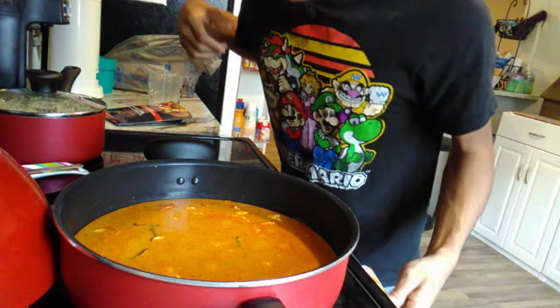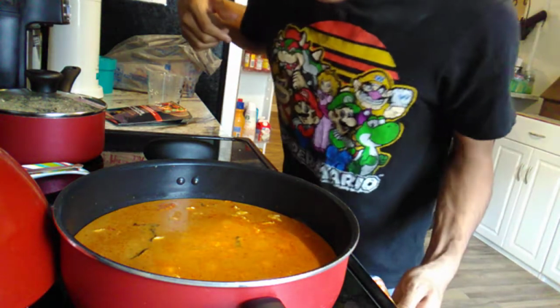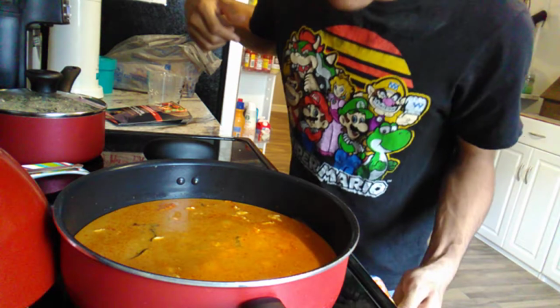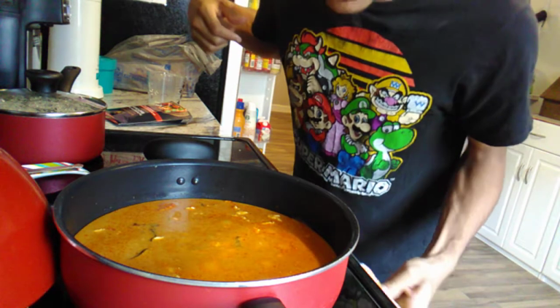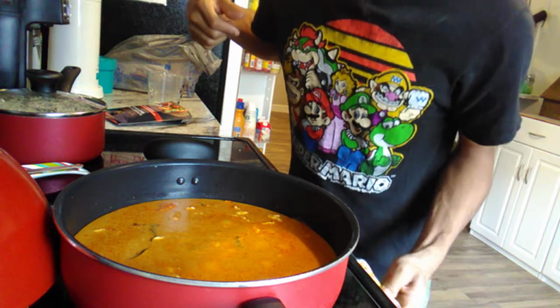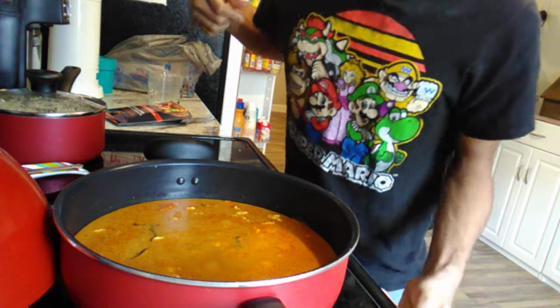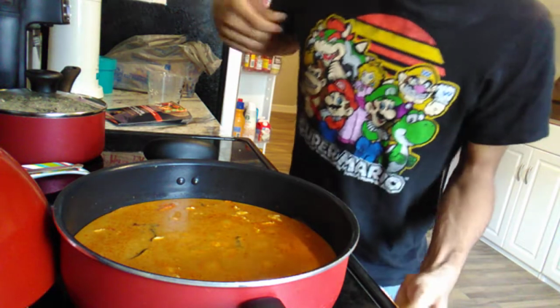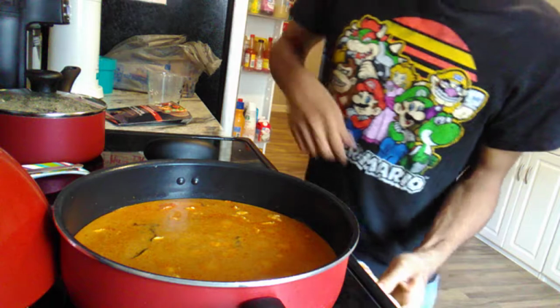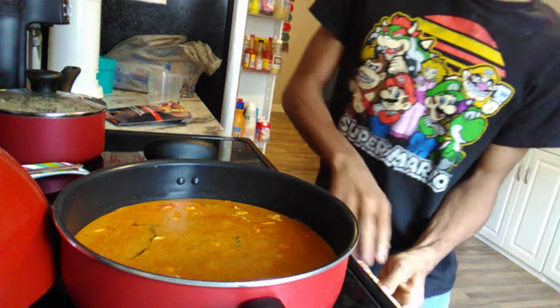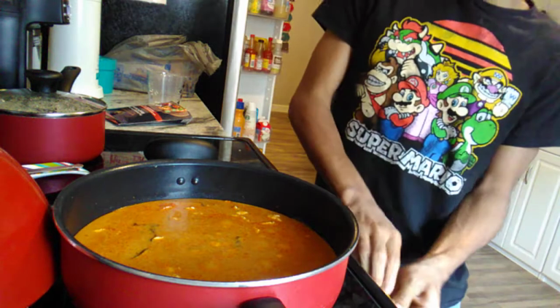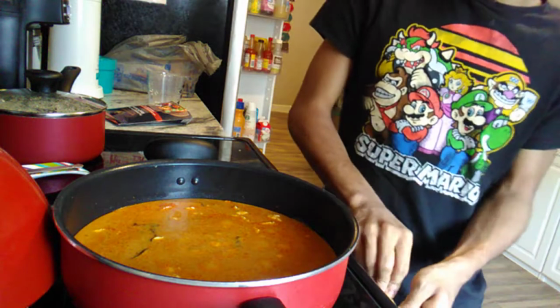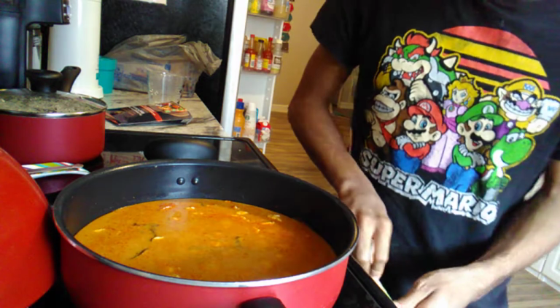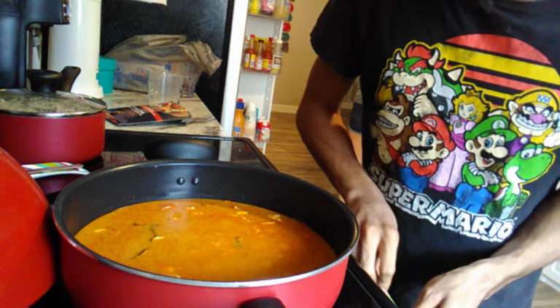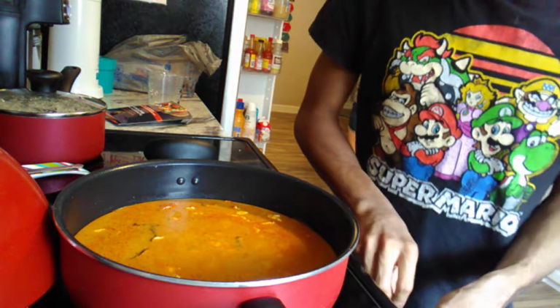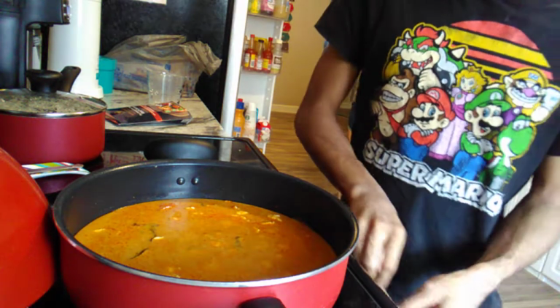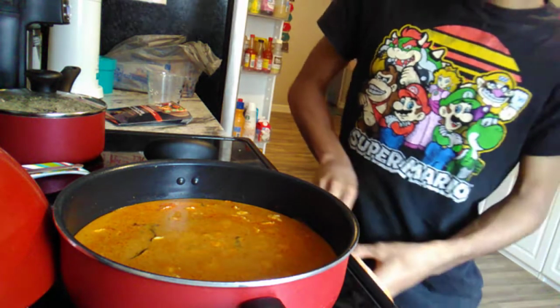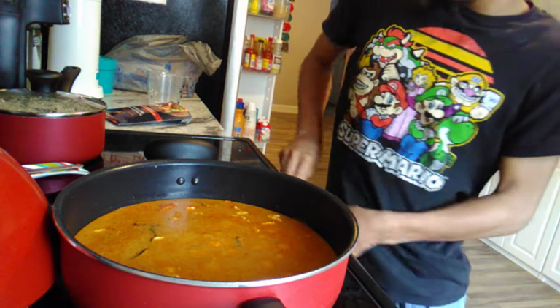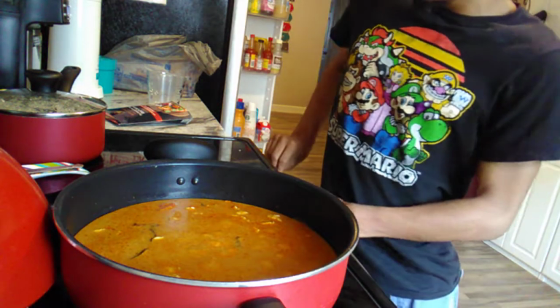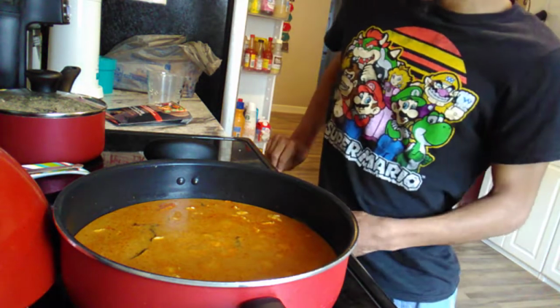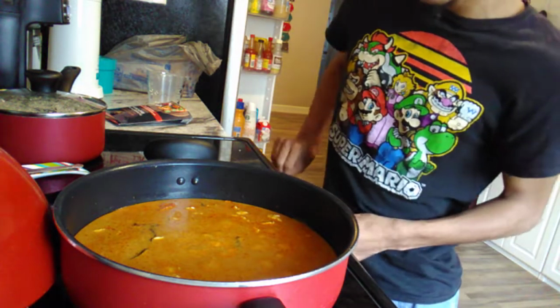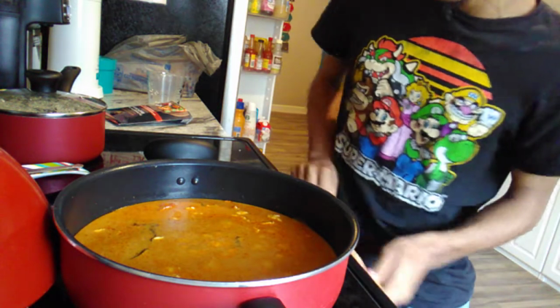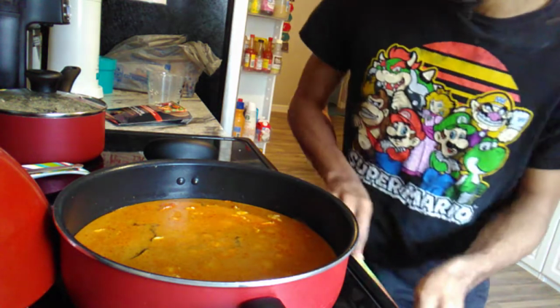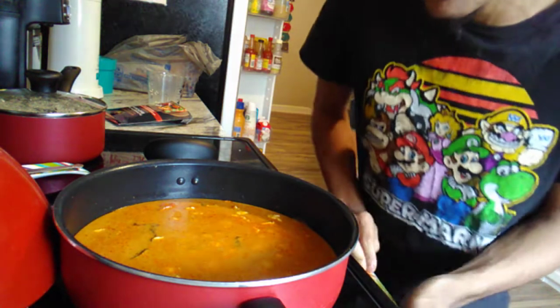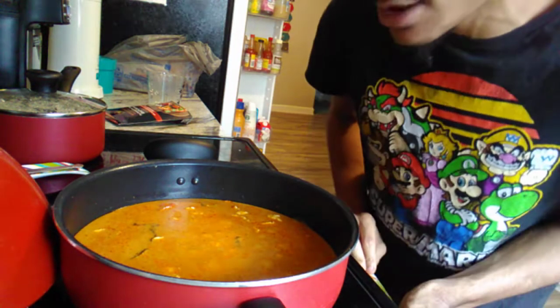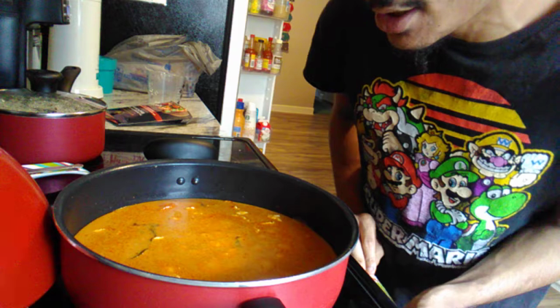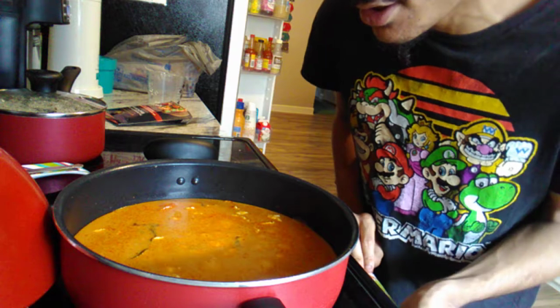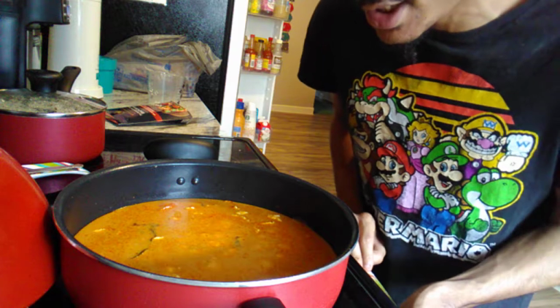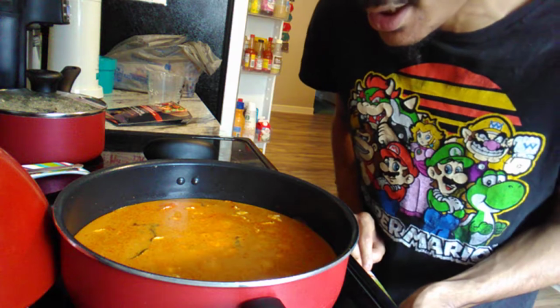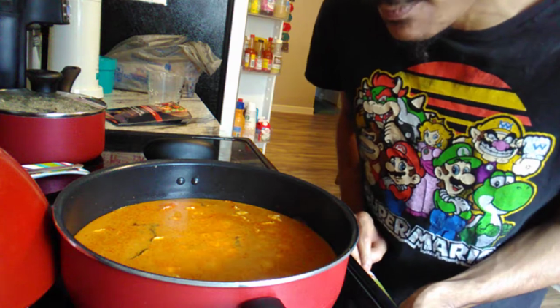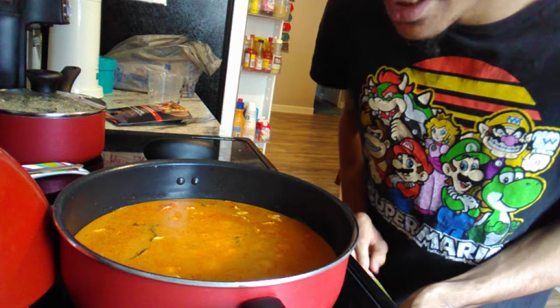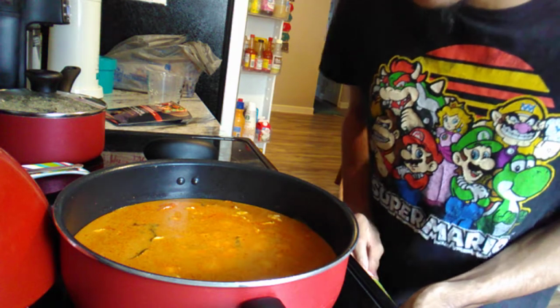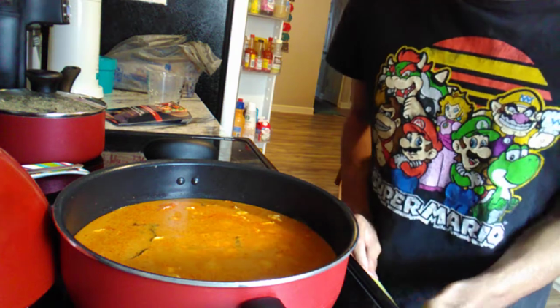Look at the curry now — it looks good, doesn't it. This video is basically a simple video: it's easy, it's quick, and I will show you guys what it looks like when it's done. Right now it's just sitting in there and it smells so good.